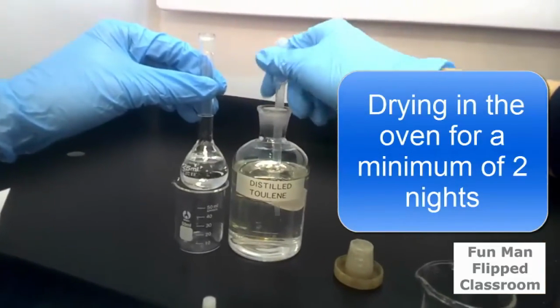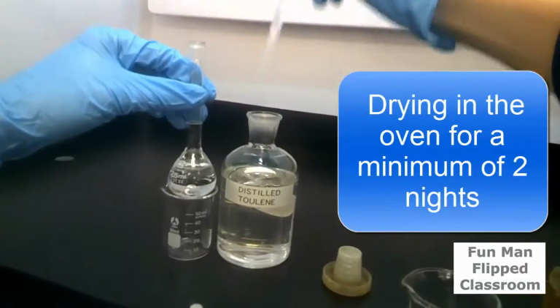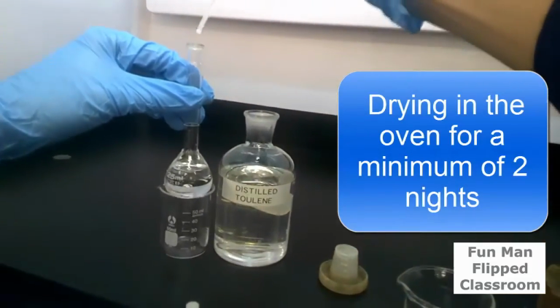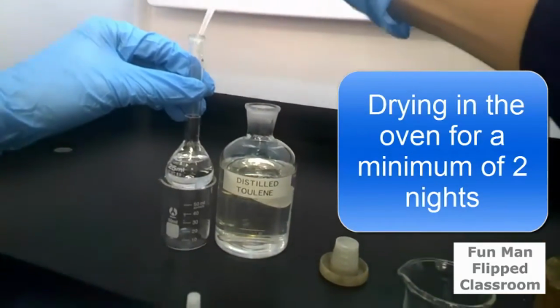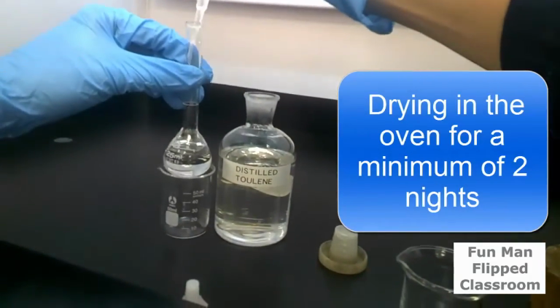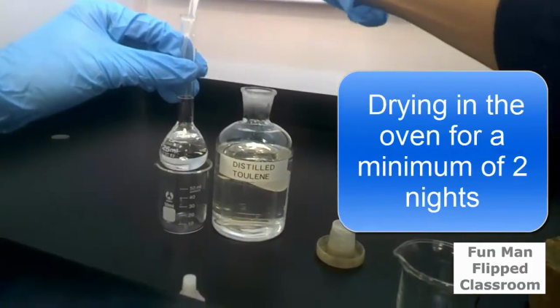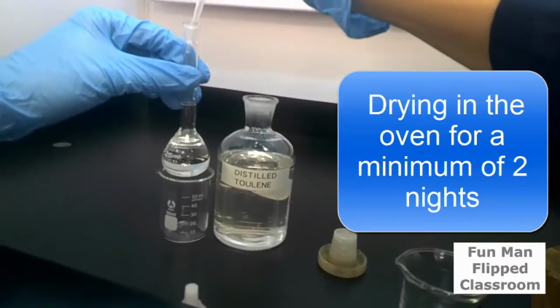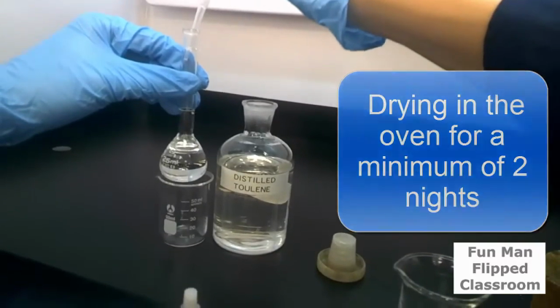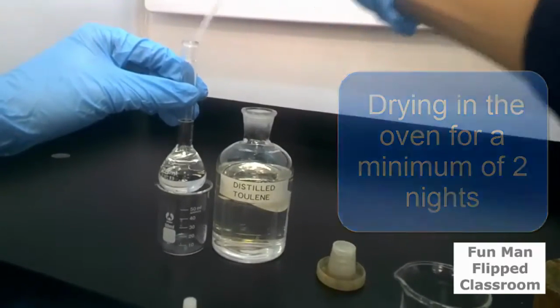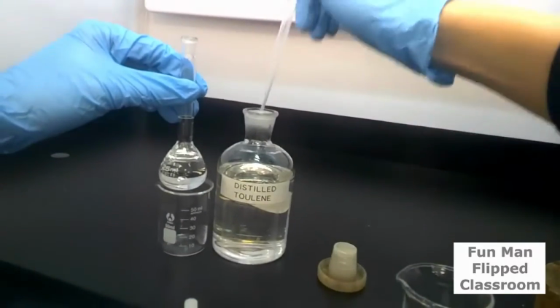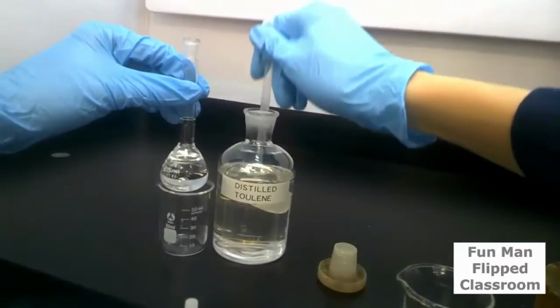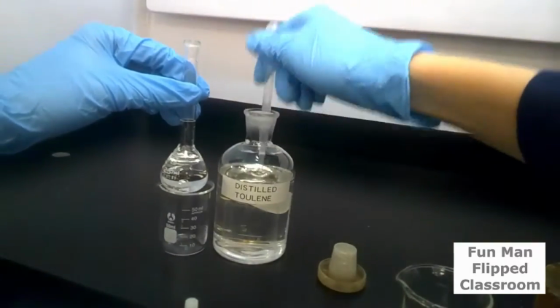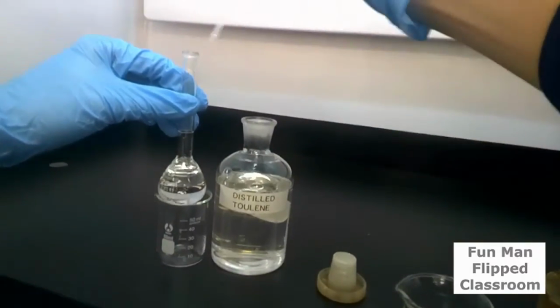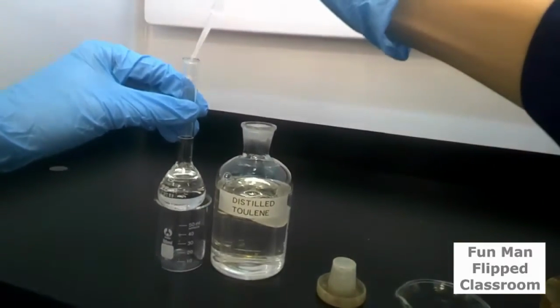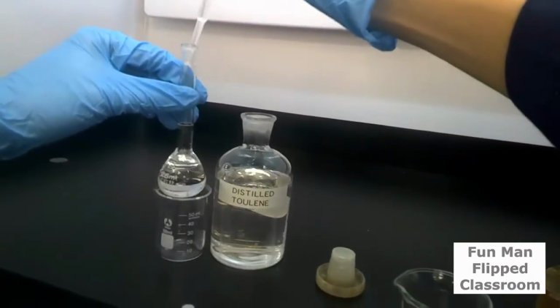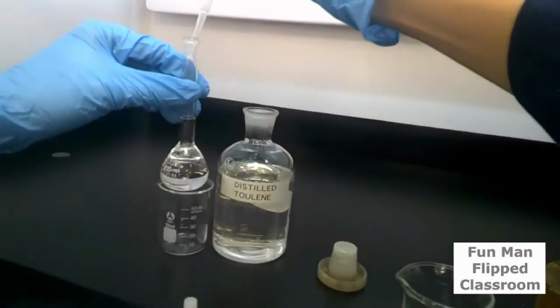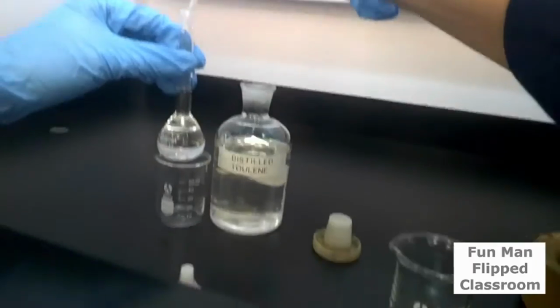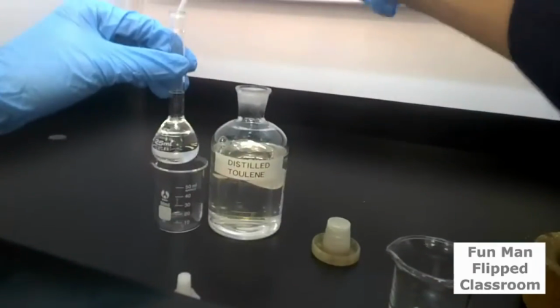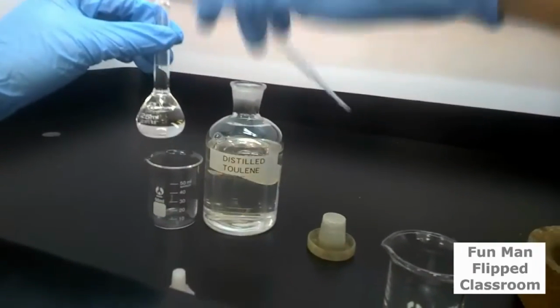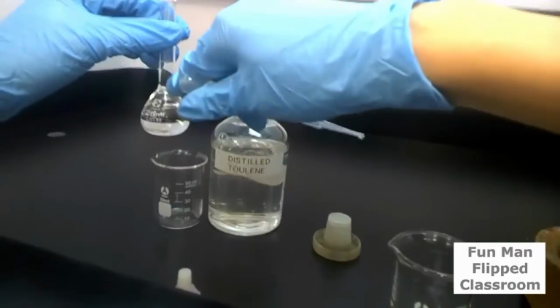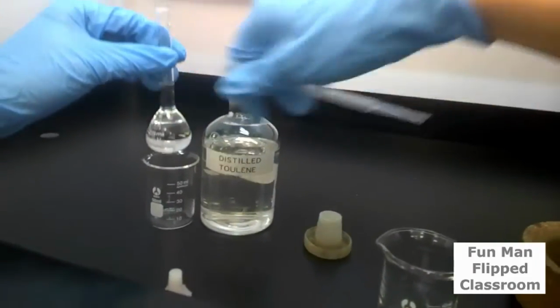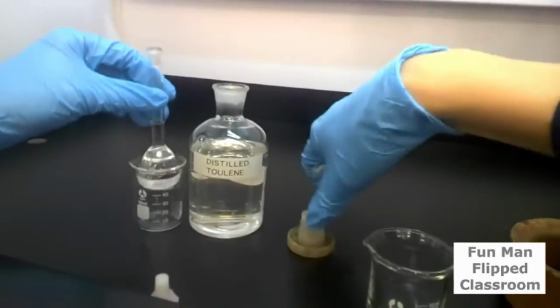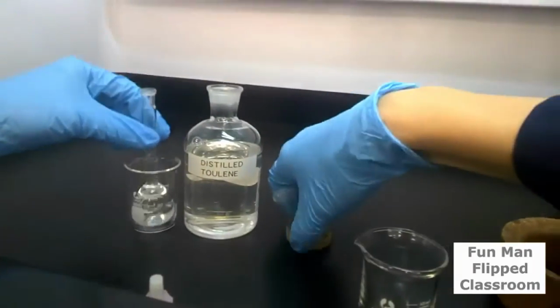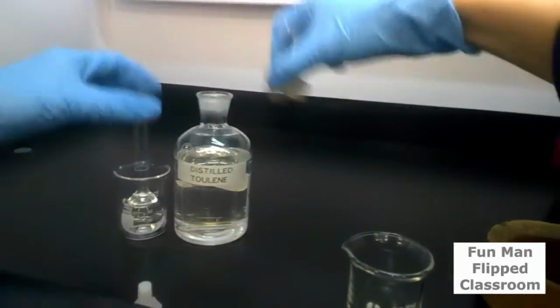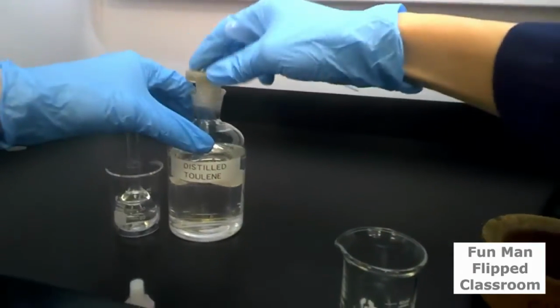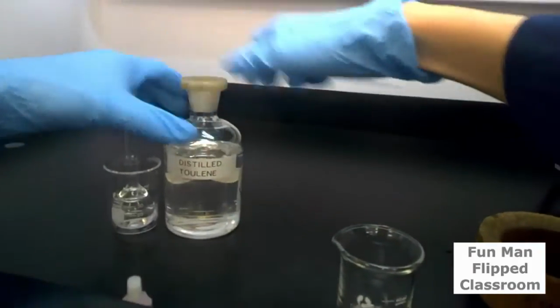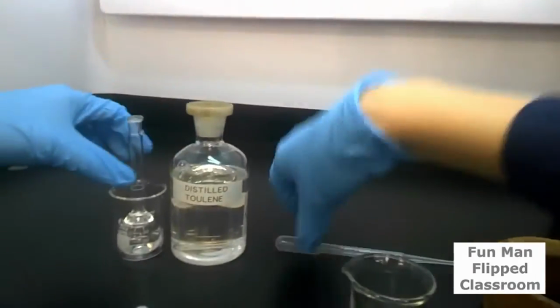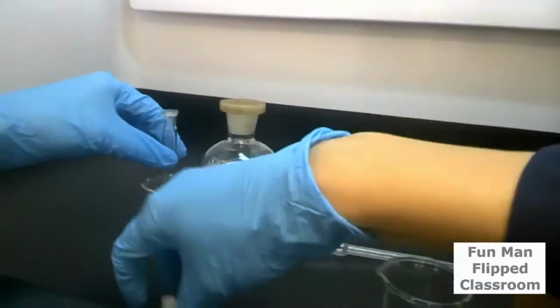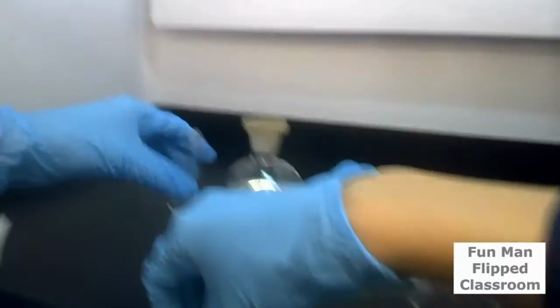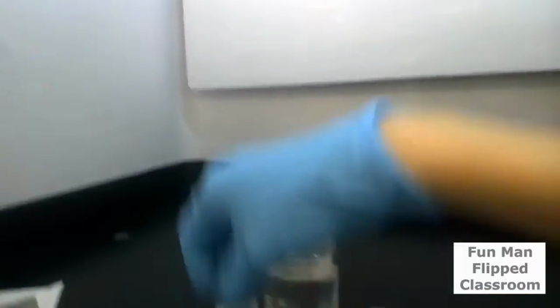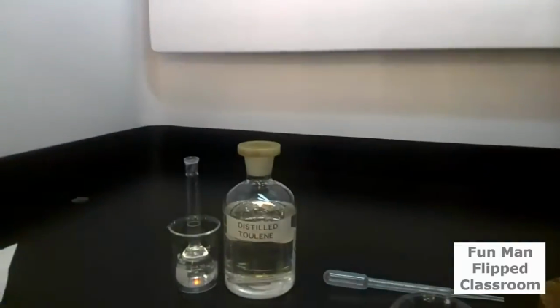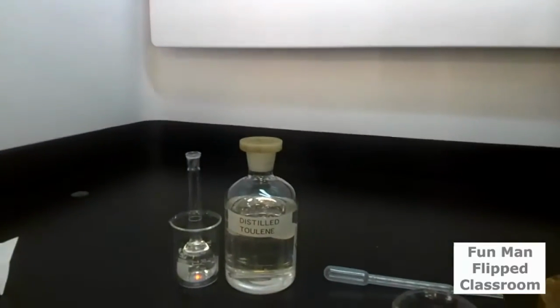Be very careful every time we're doing this in the fume hood, since toluene is flammable and it's toxic to our health. So I will start with this level, cap this on, and do not forget.